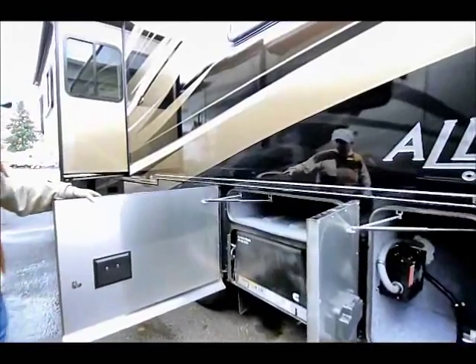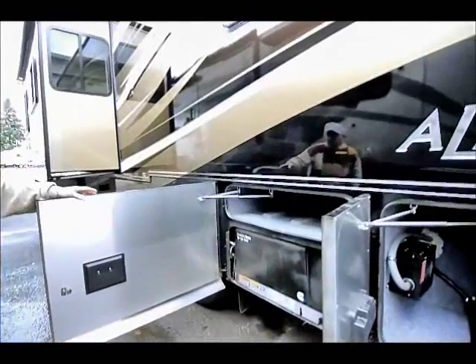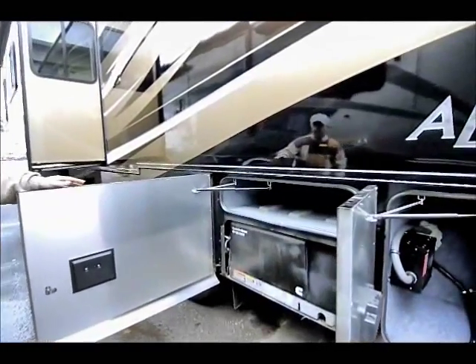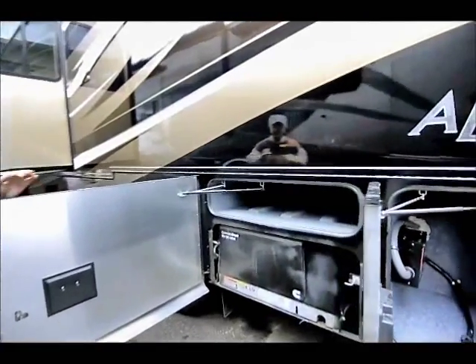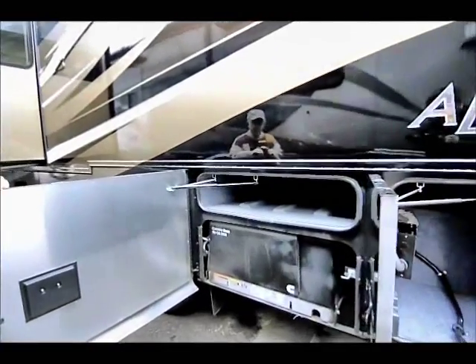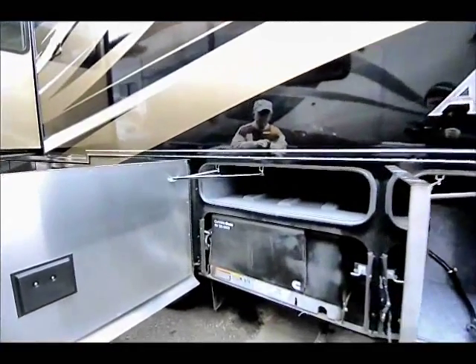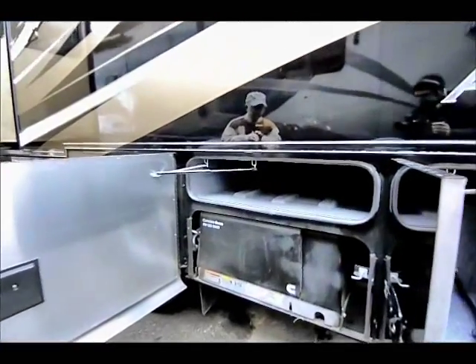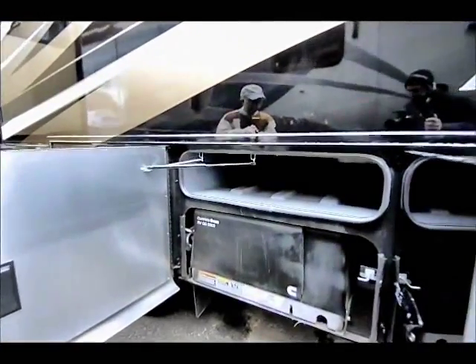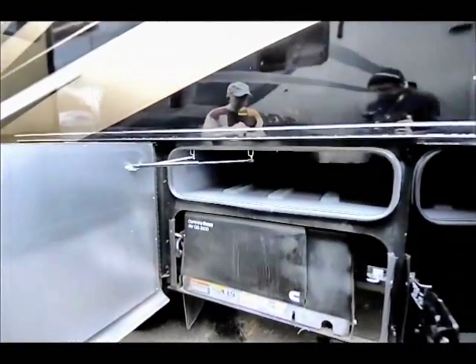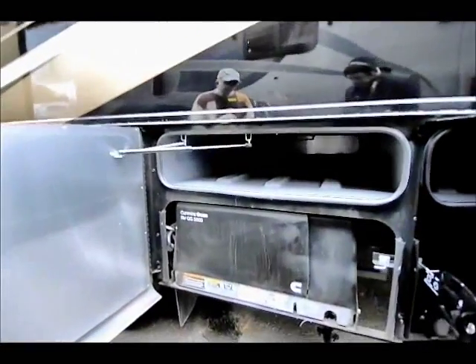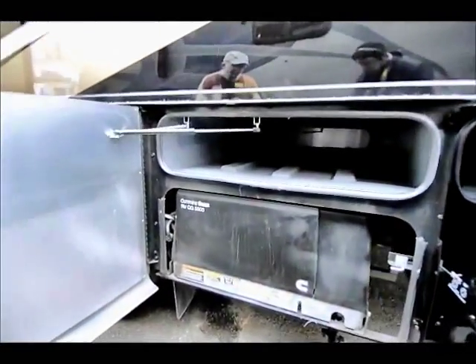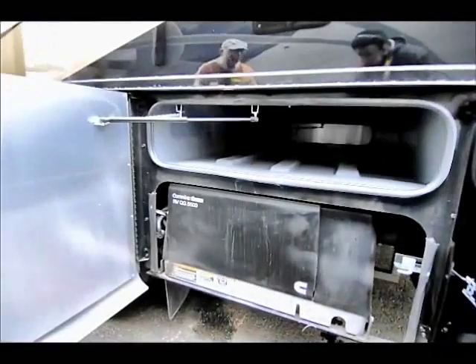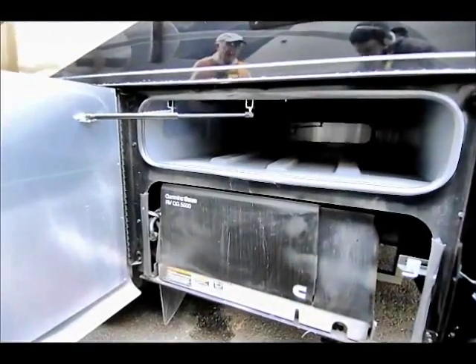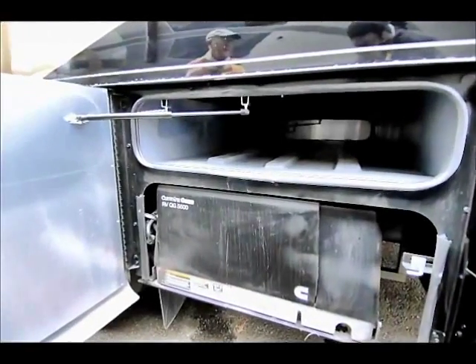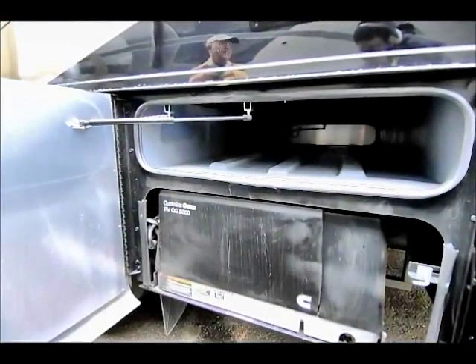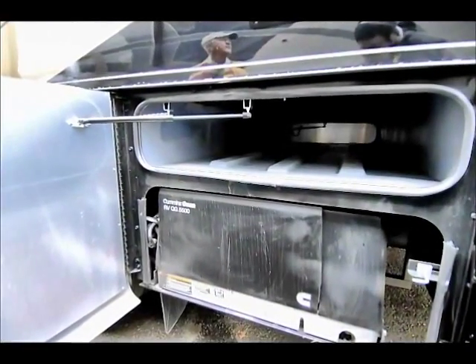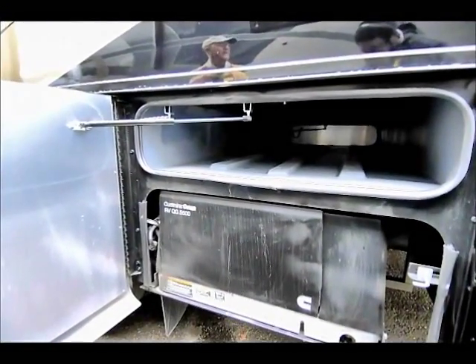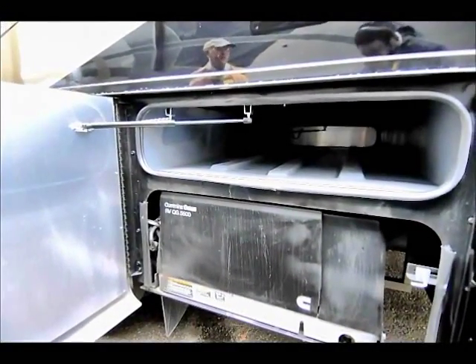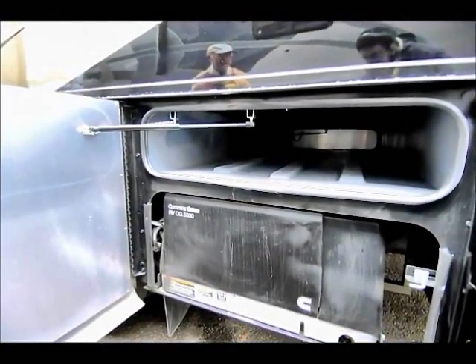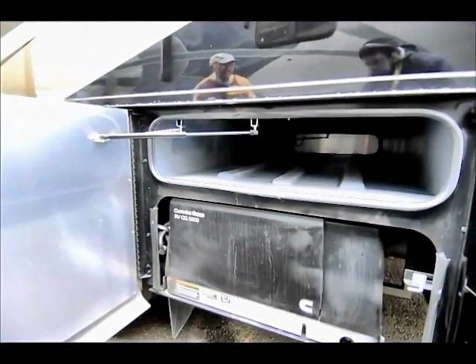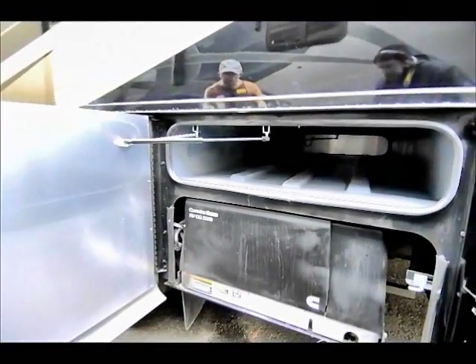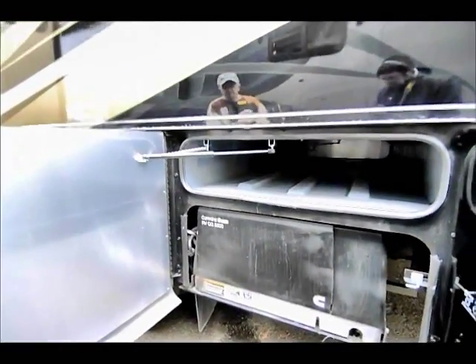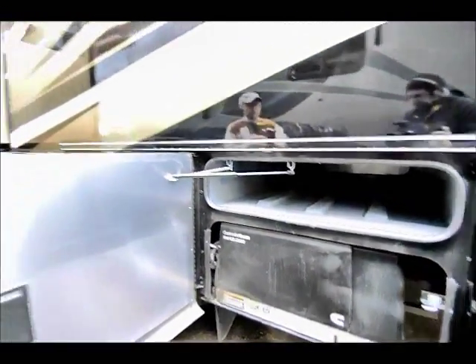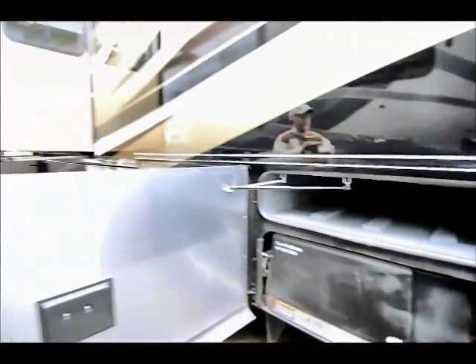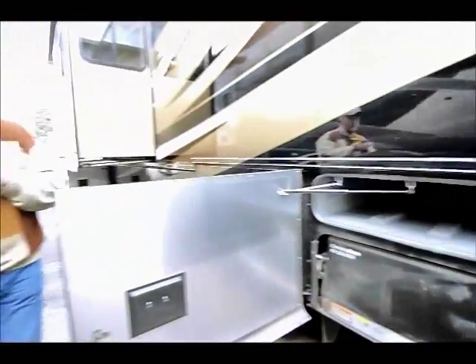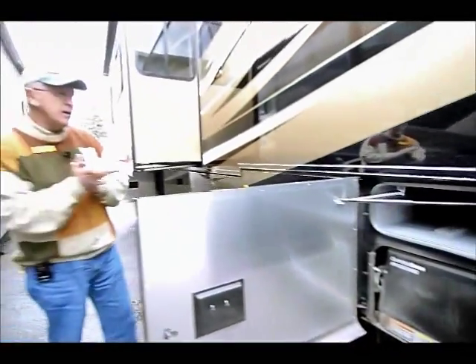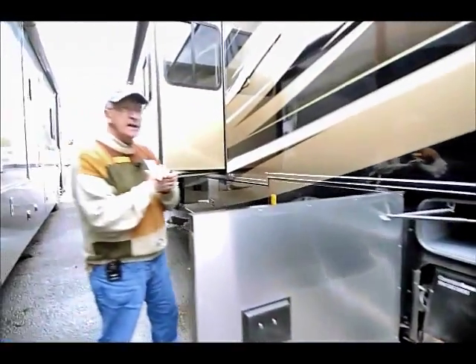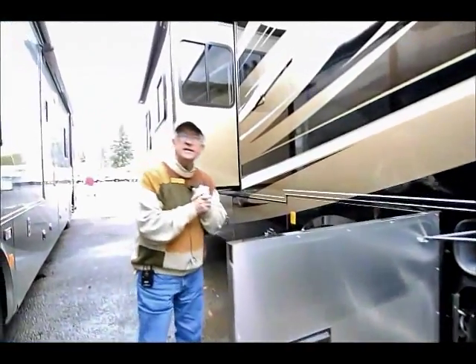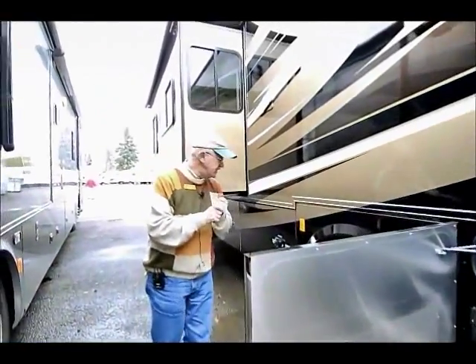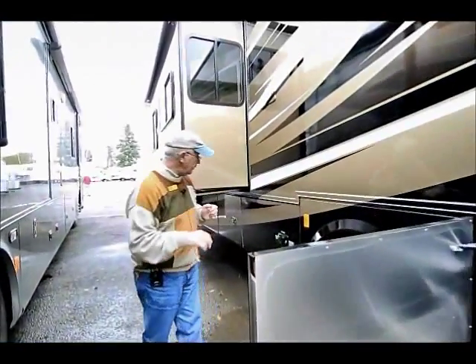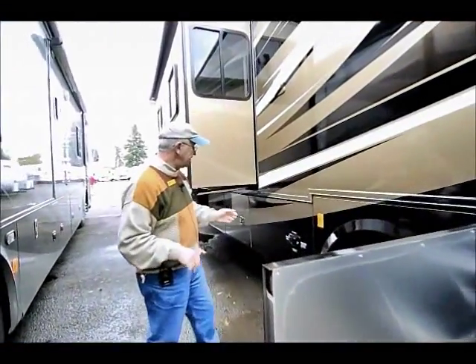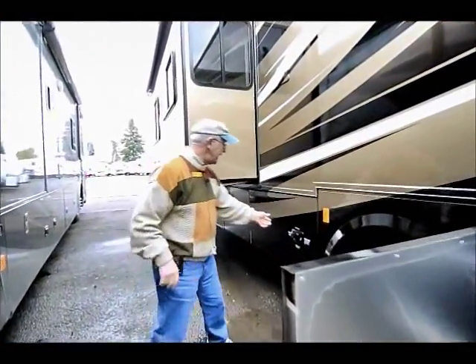We run the Onan 5,500 gas generator, which feeds off the main 75 gallon fuel tank. If you get down to about 20 gallons in this, the generator will shut itself down.